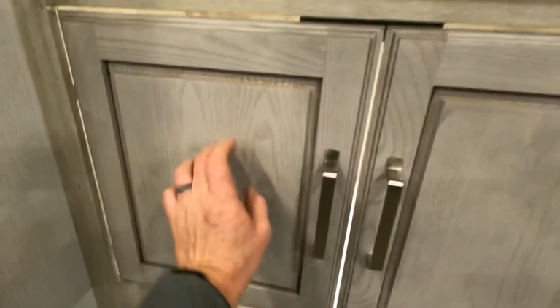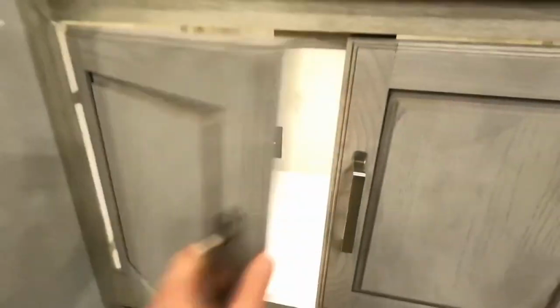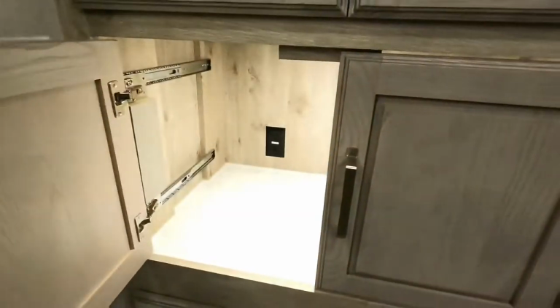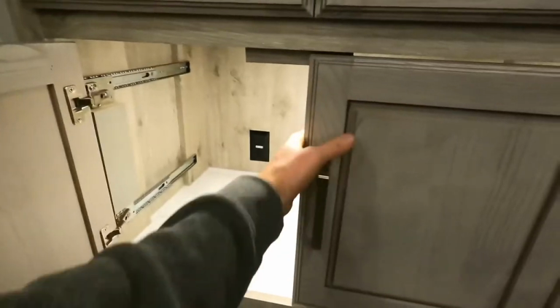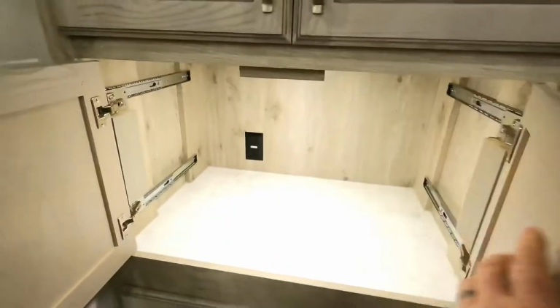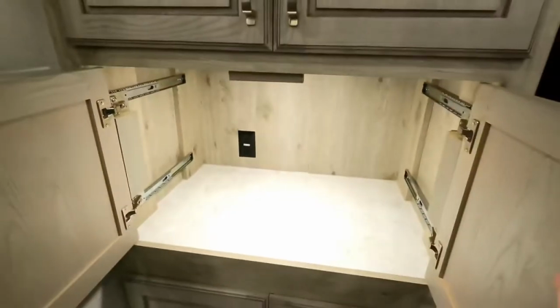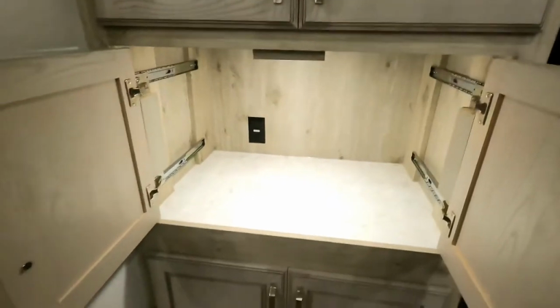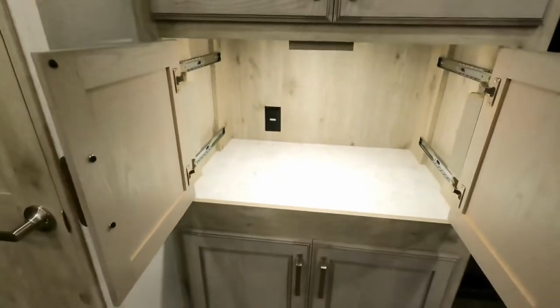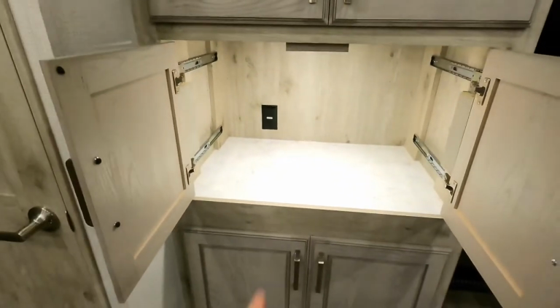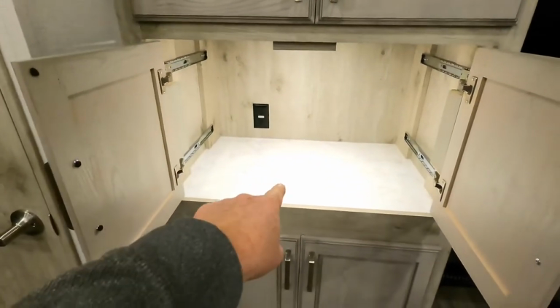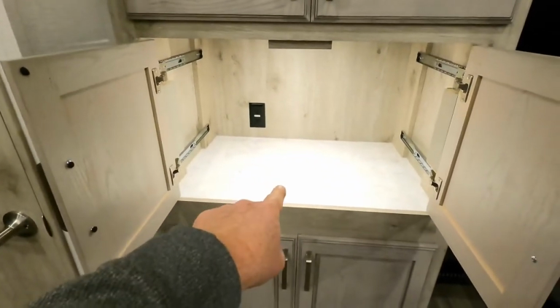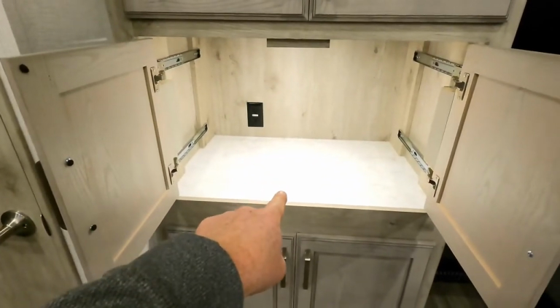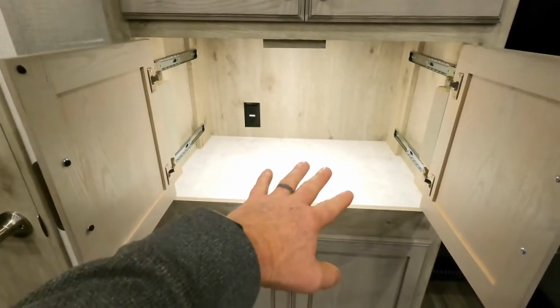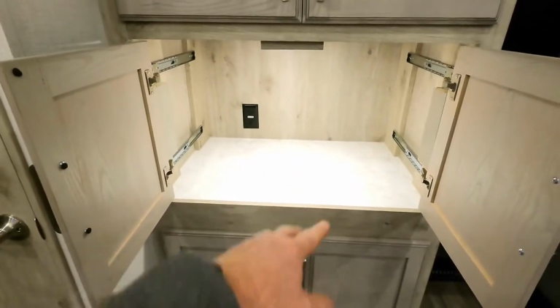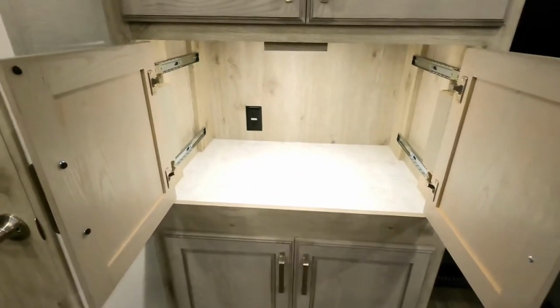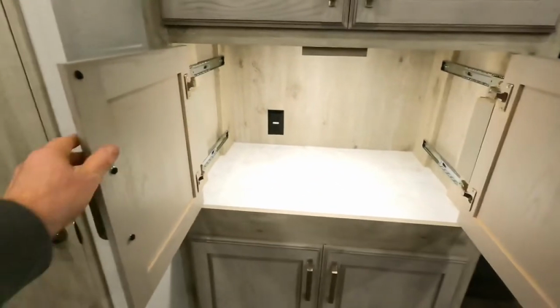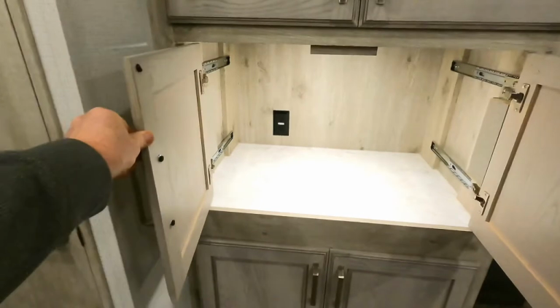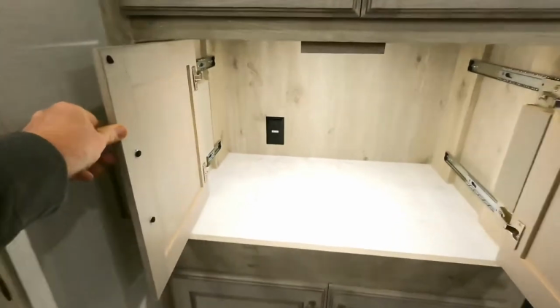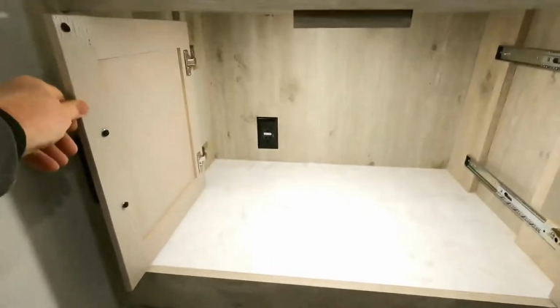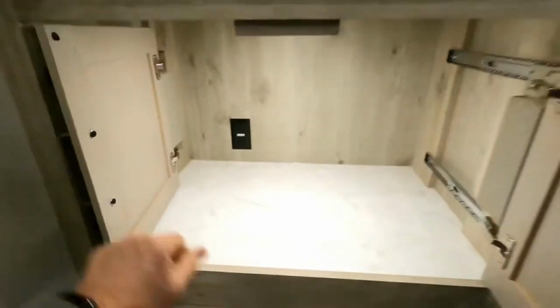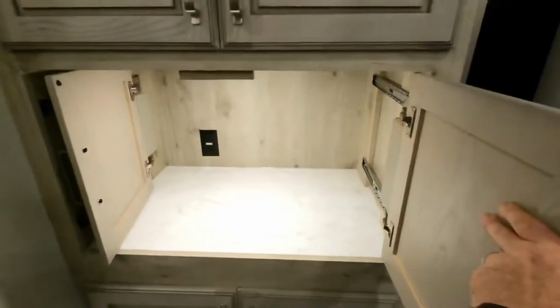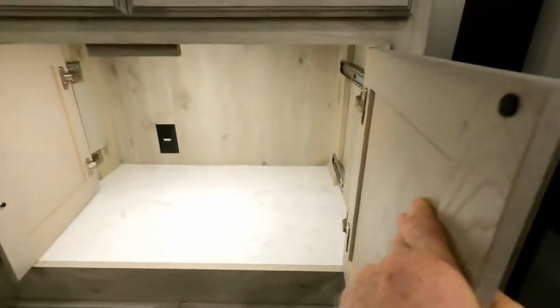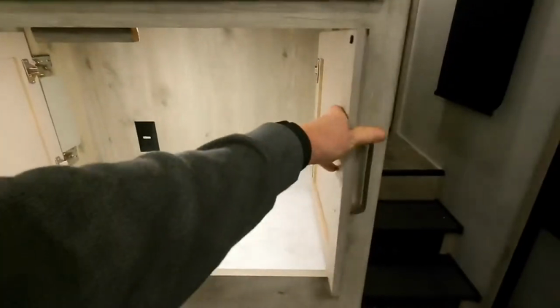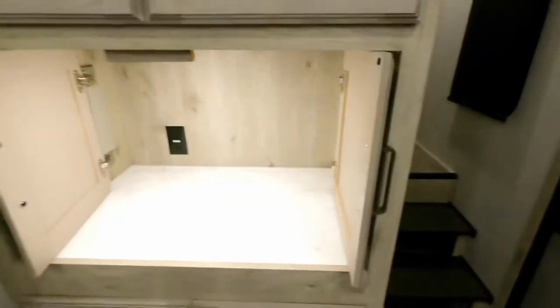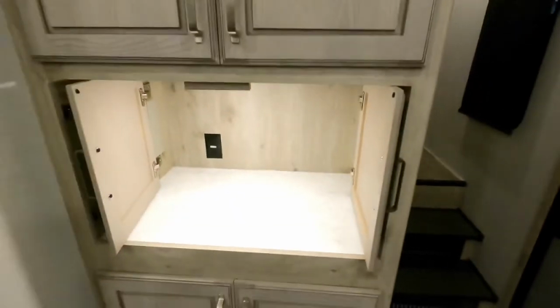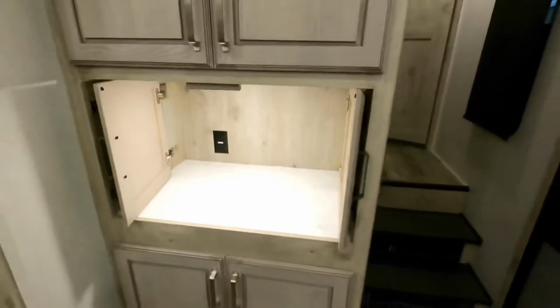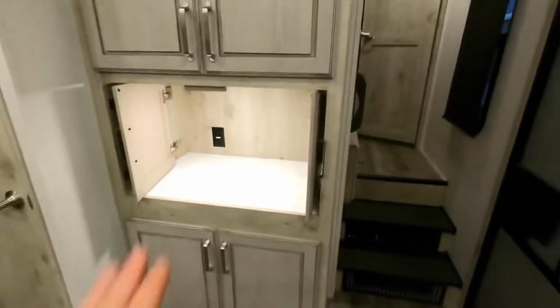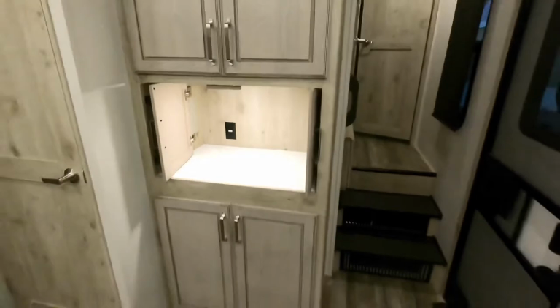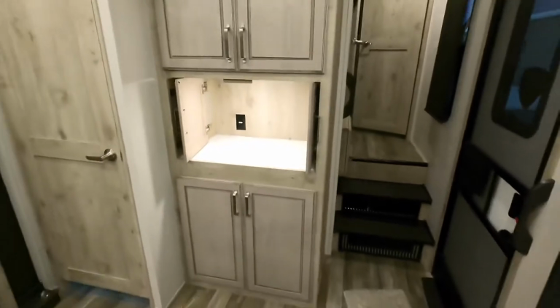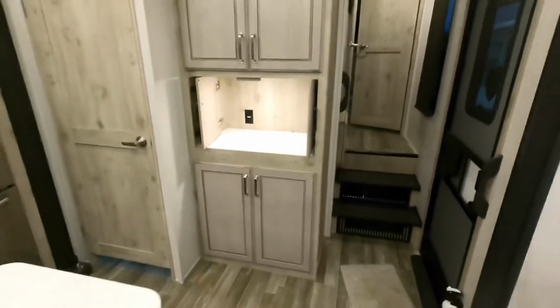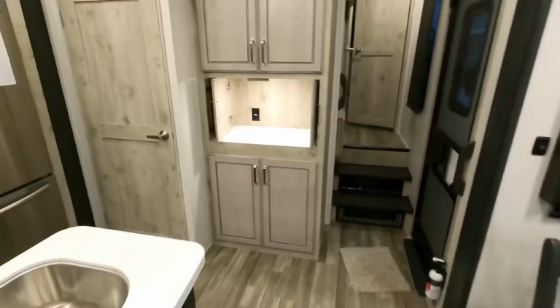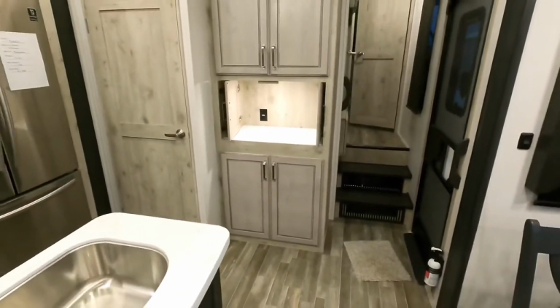Solid oak cabinets that open up. You've got the solid surface countertop inside — that's a great little place for your coffee pot. These doors will slide back so you can have added counter space in there. How cool is that?